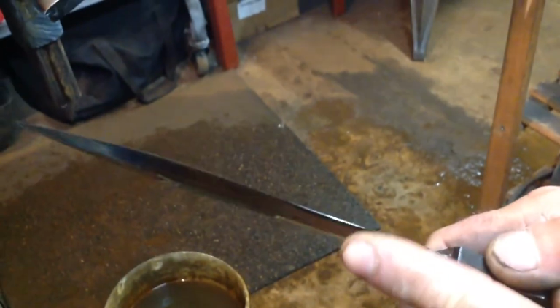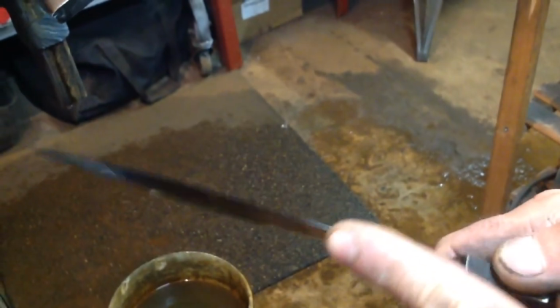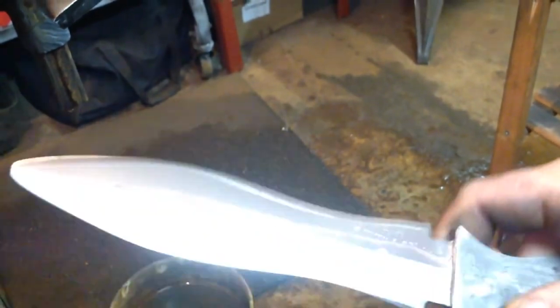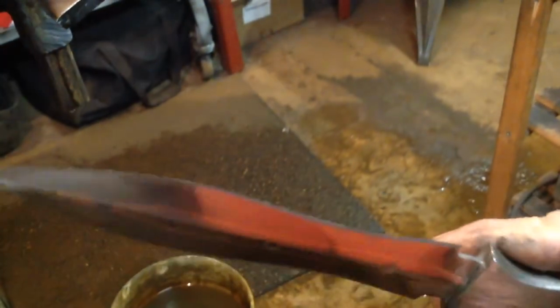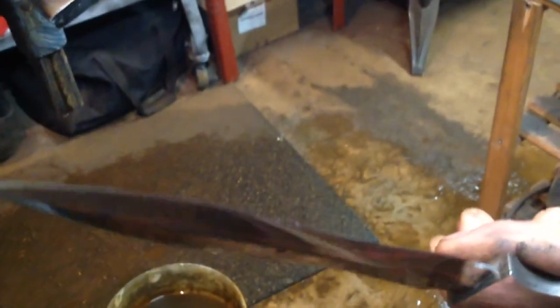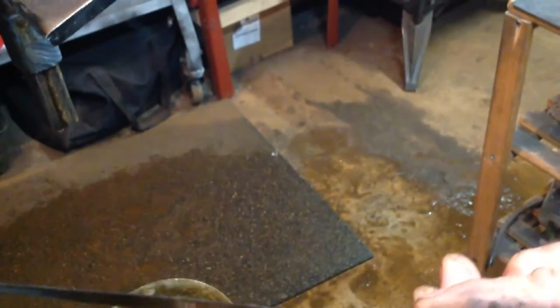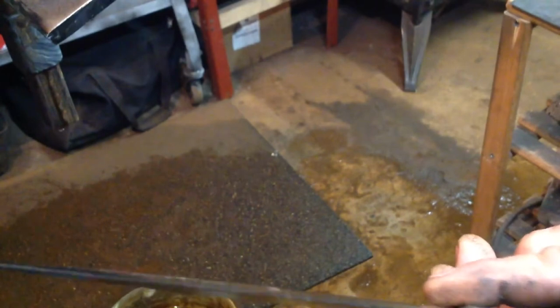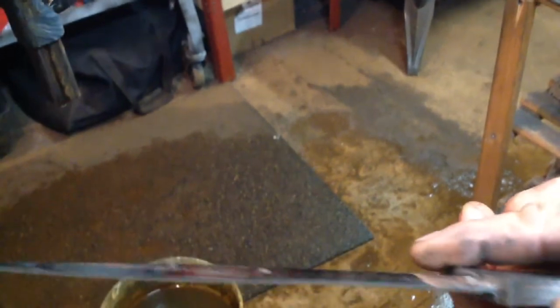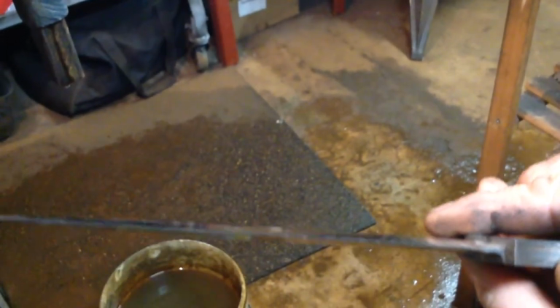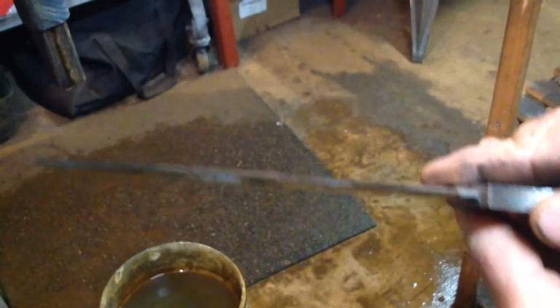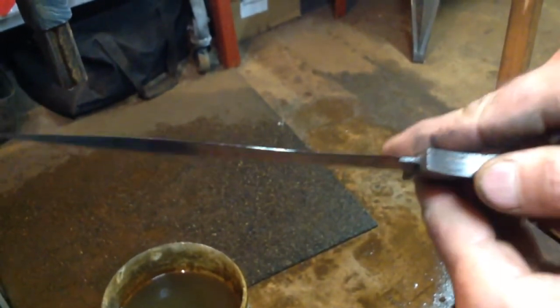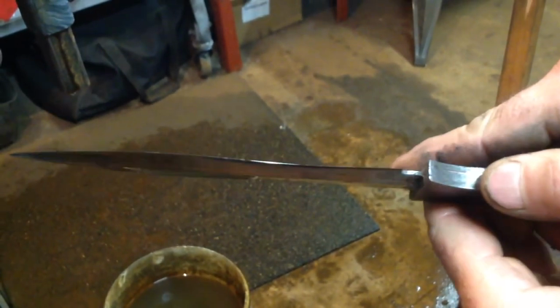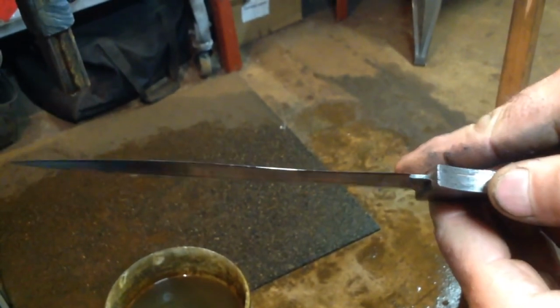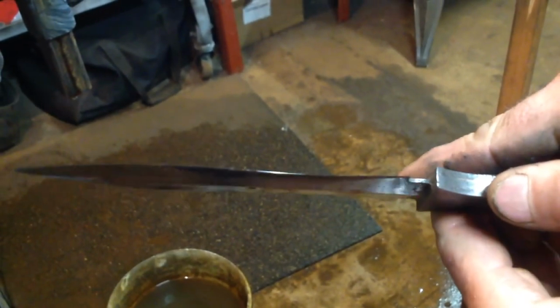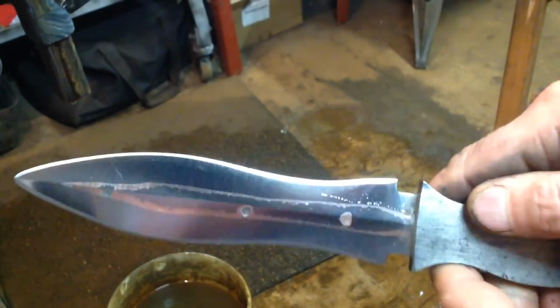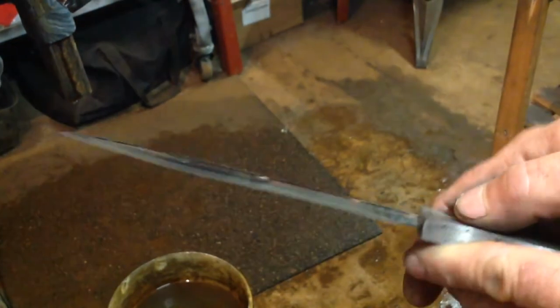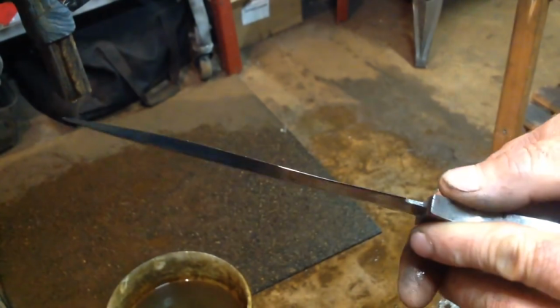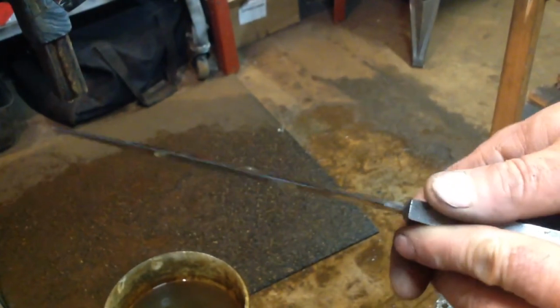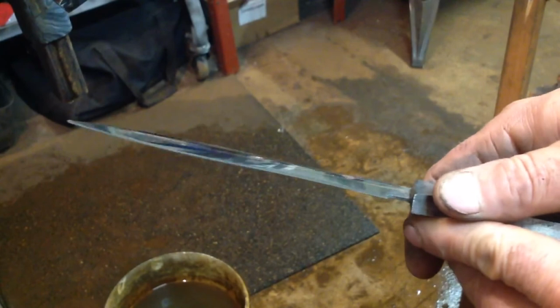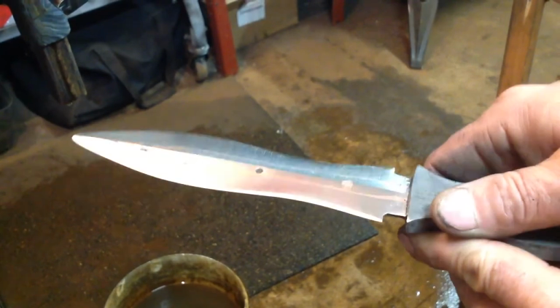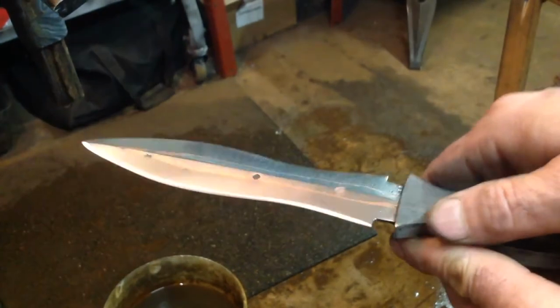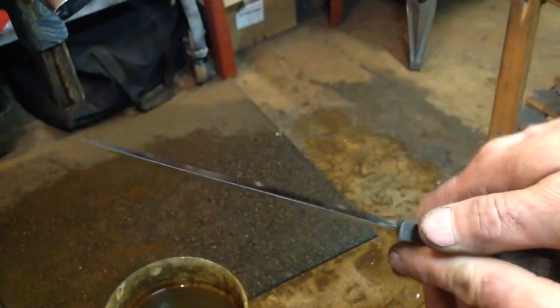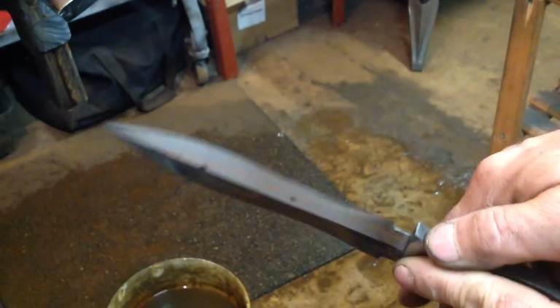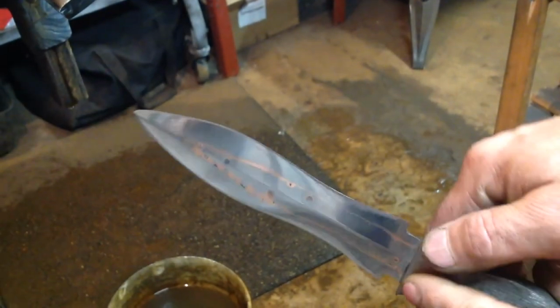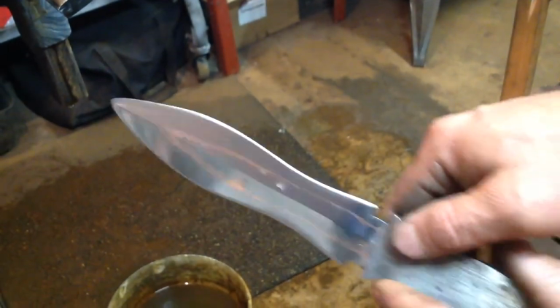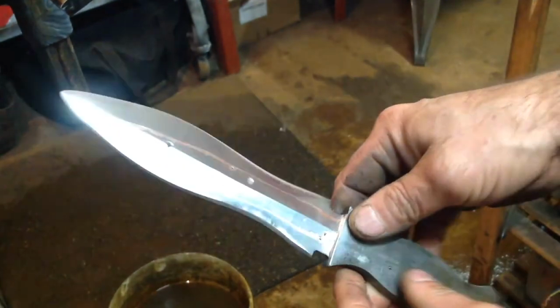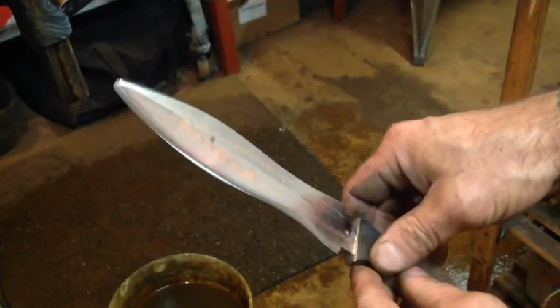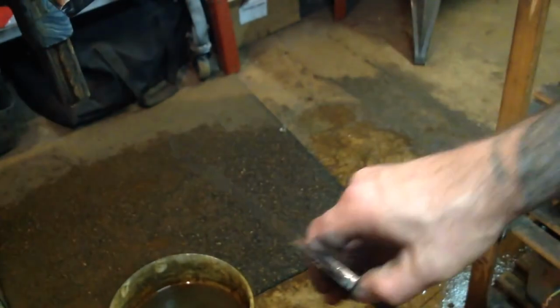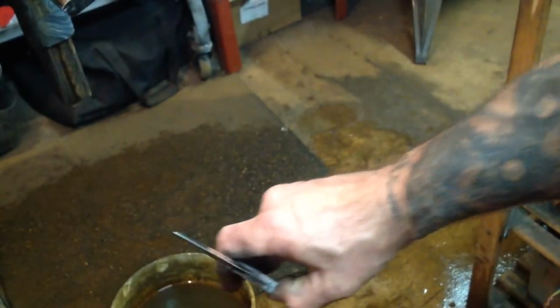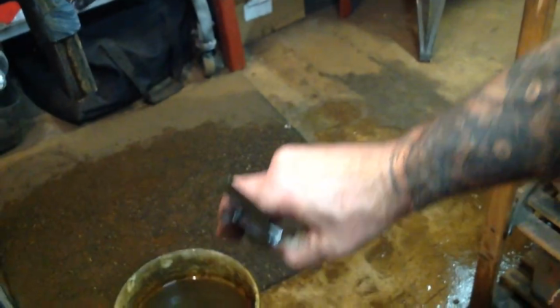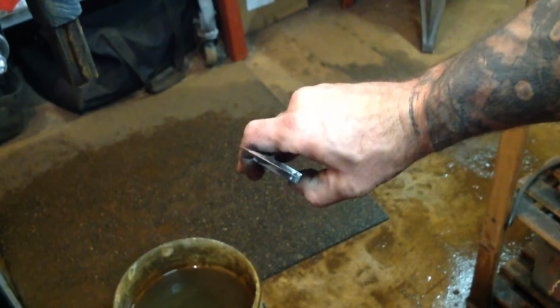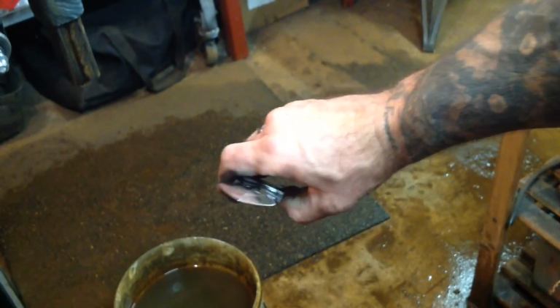A little bit more on this side and a little bit more on that side. You see how it's thick there? I still have to work it more until all that thickness is gone, and then I get a sharp edge. That's how it's going for me — you guys take care.